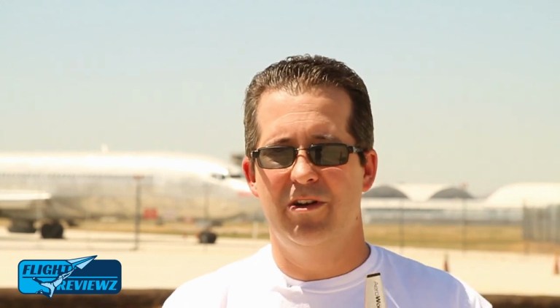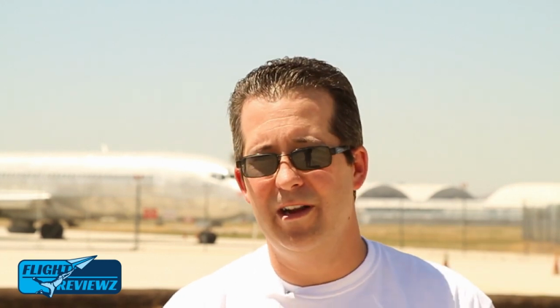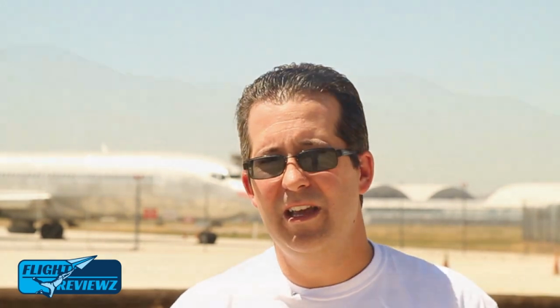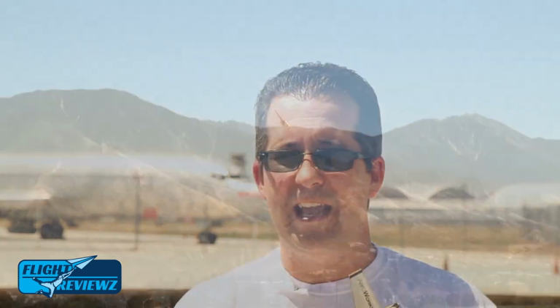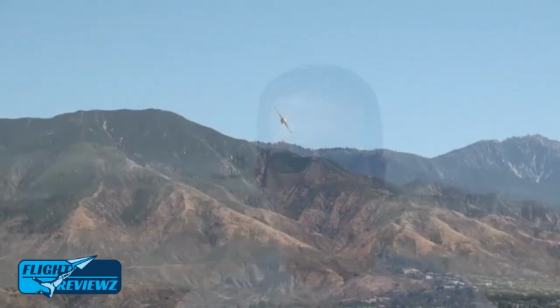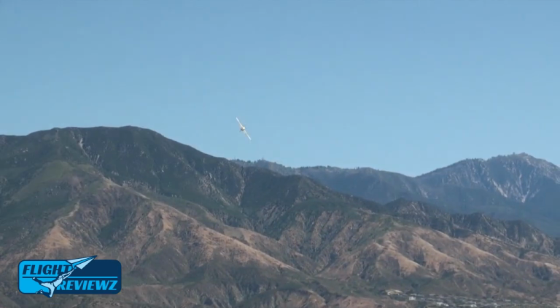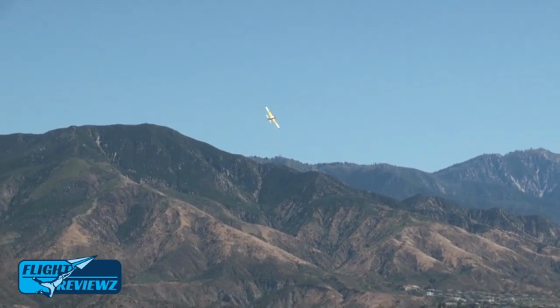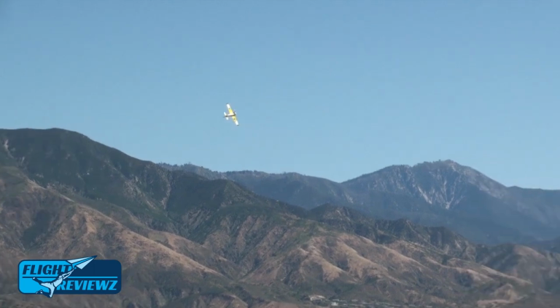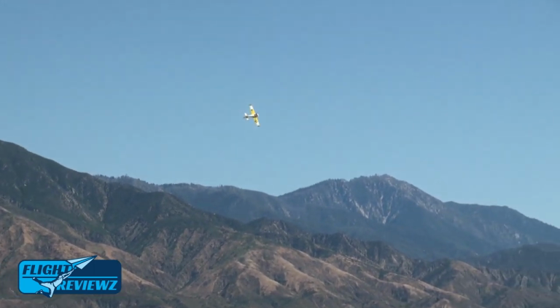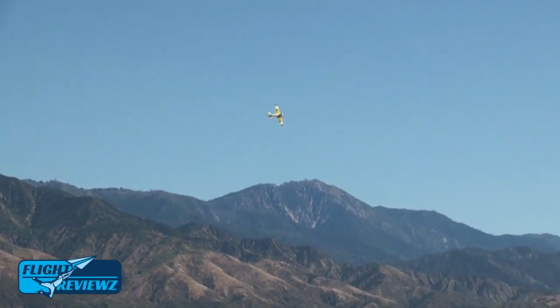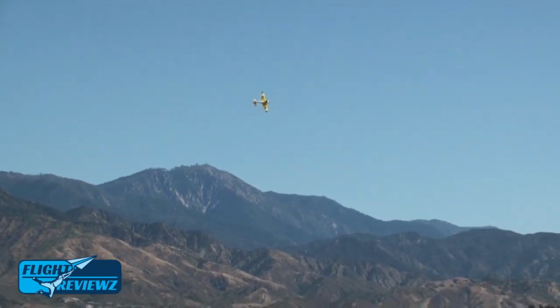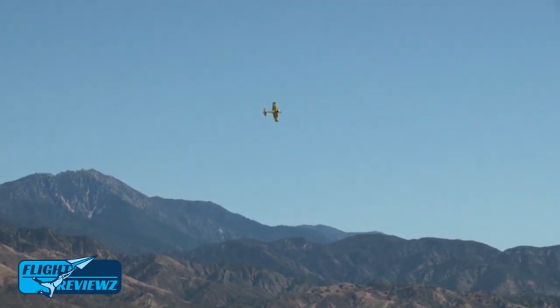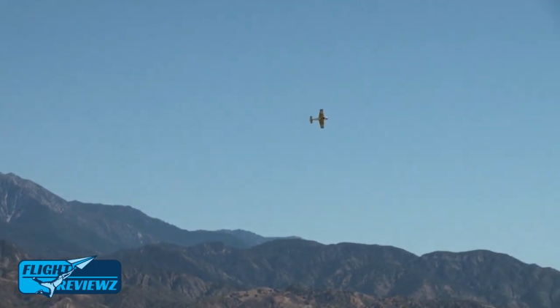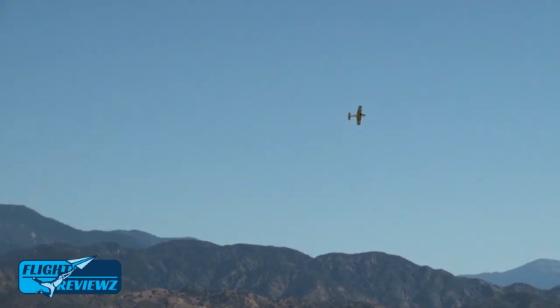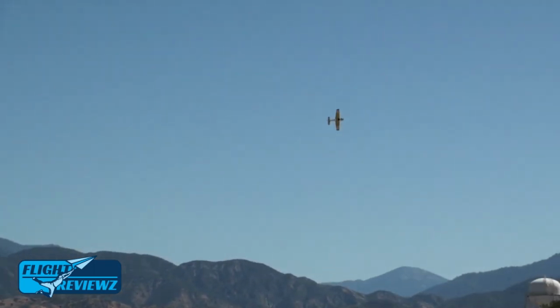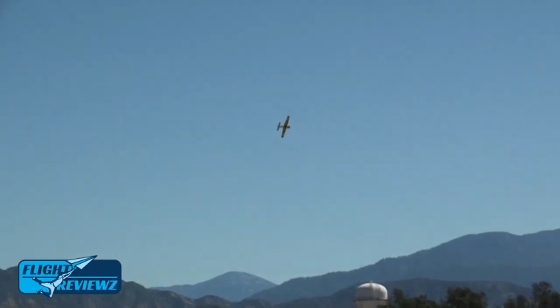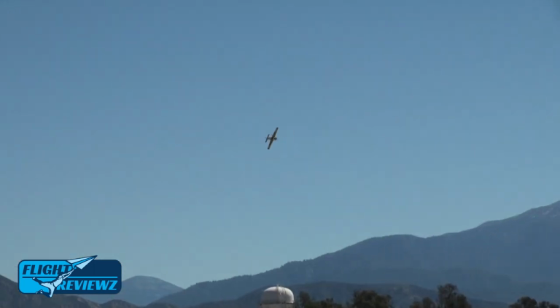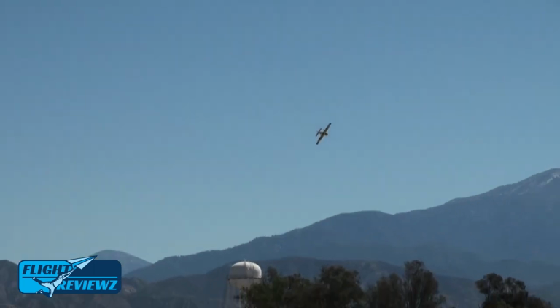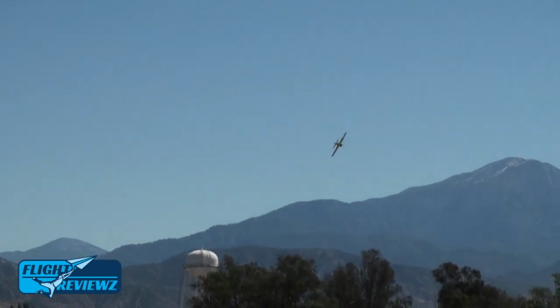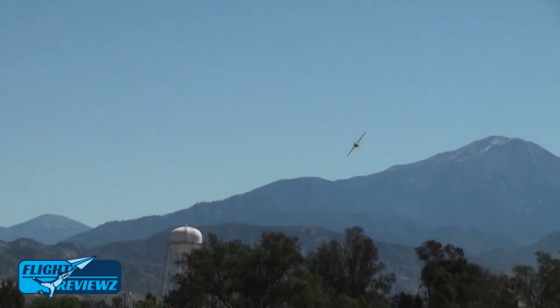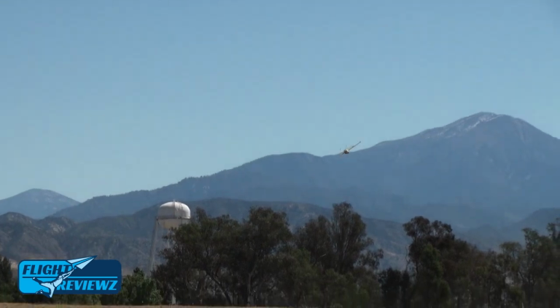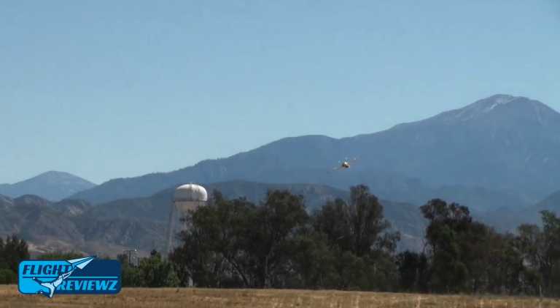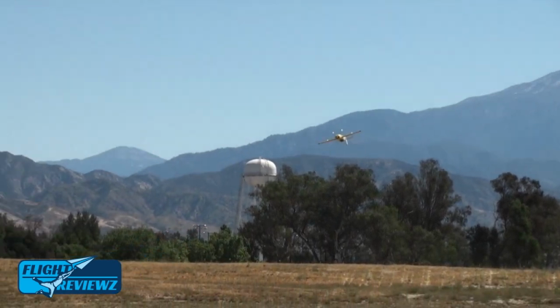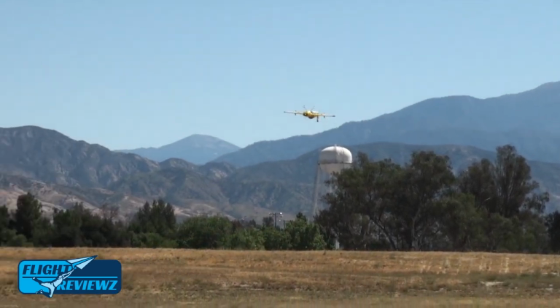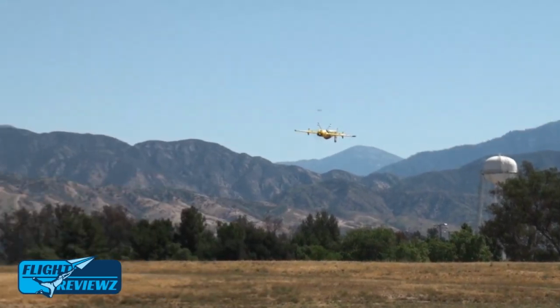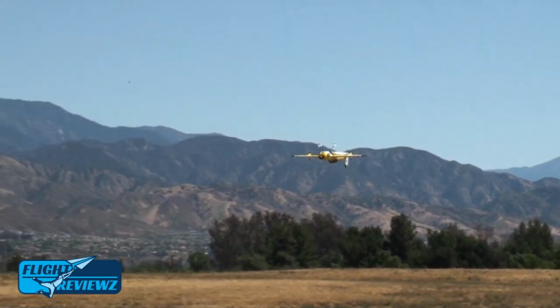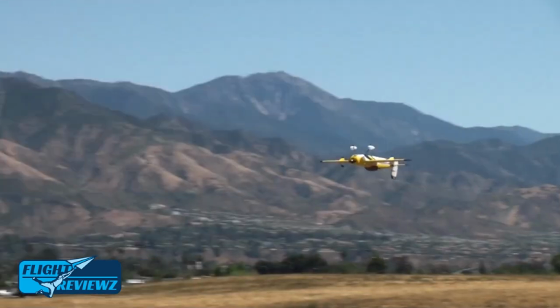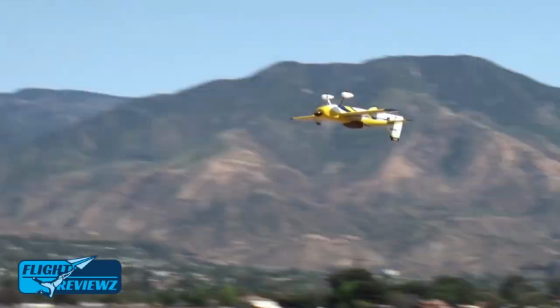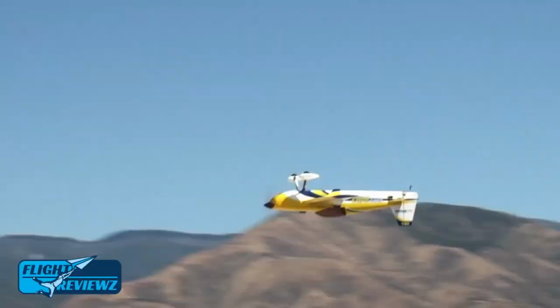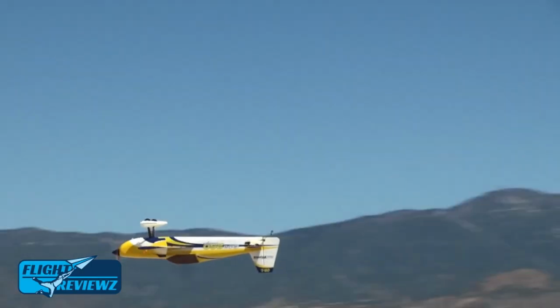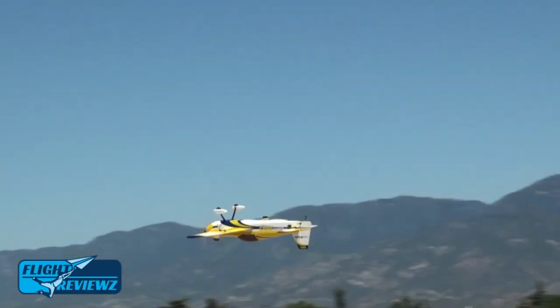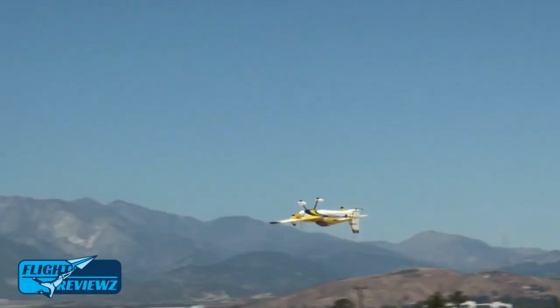If you get in trouble at any time, nail the ailerons, get it upright as quick as possible, and get away from the ground. Start high — 200 feet minimum, we call it two mistakes high — and start bringing it down as you get more and more comfortable.